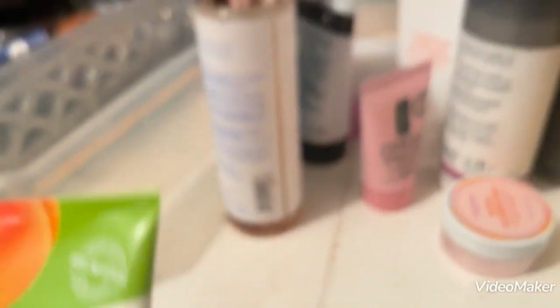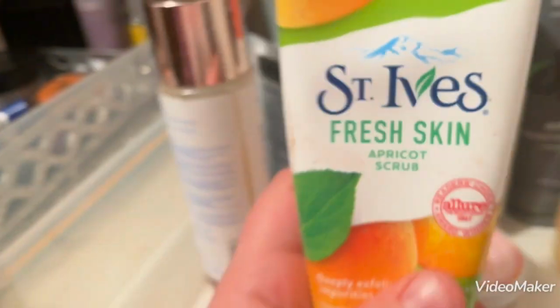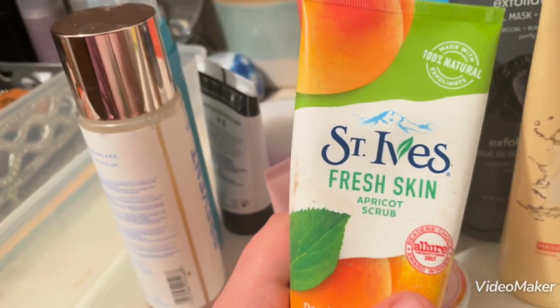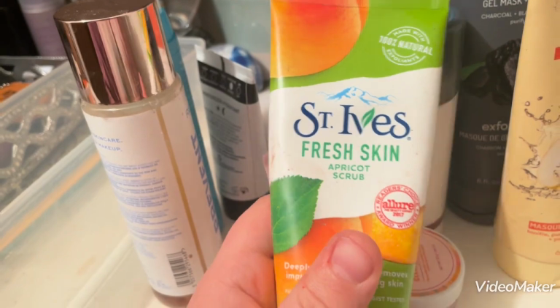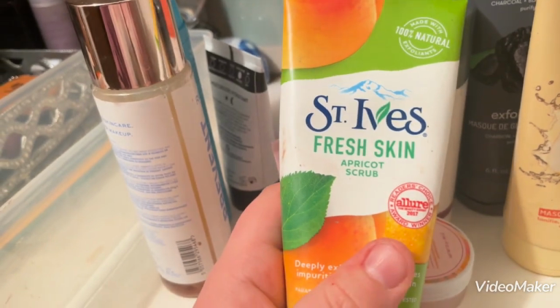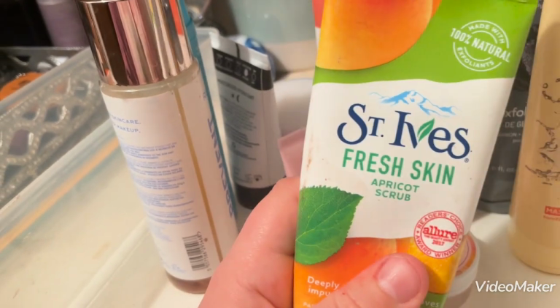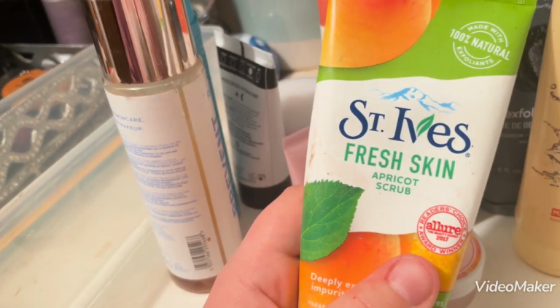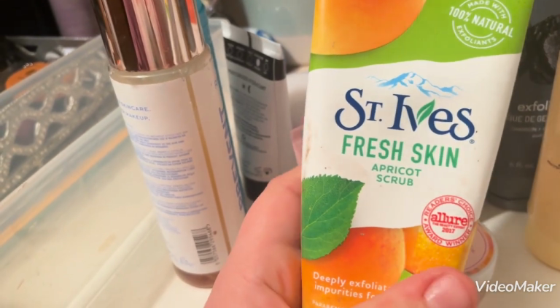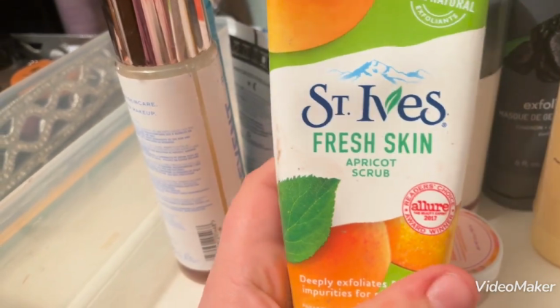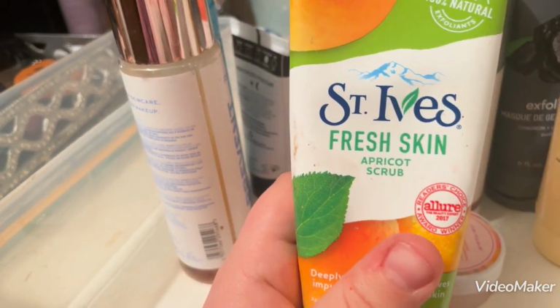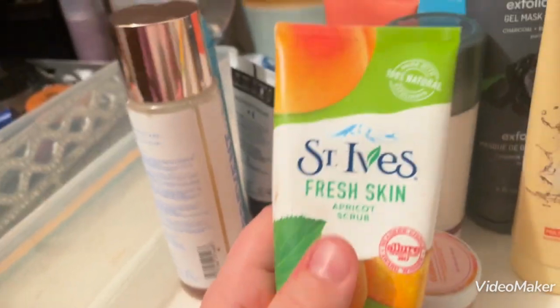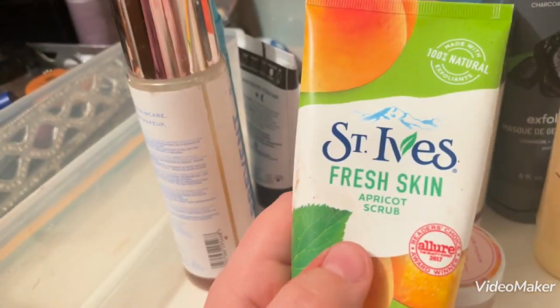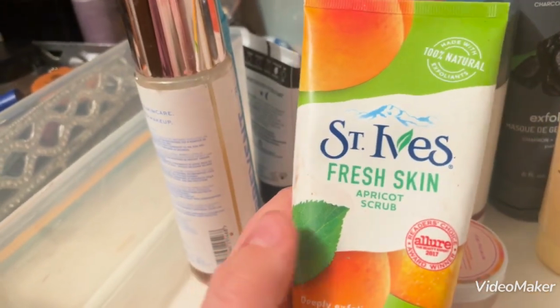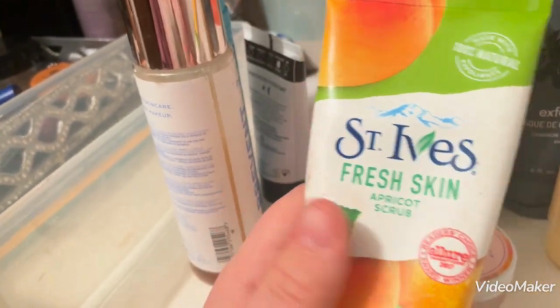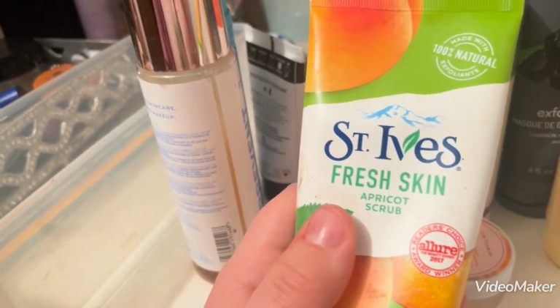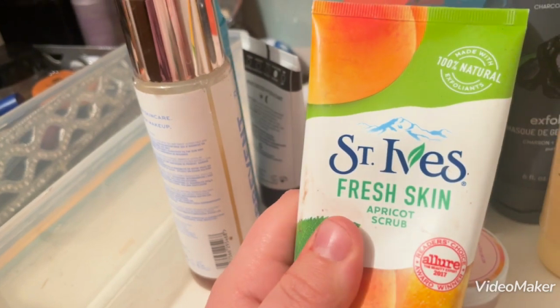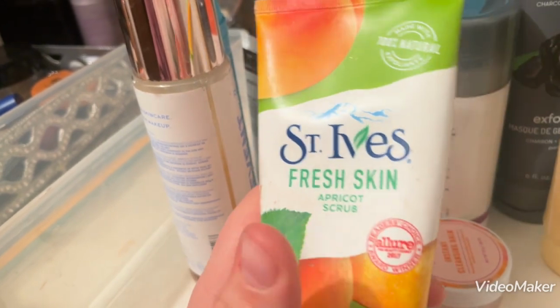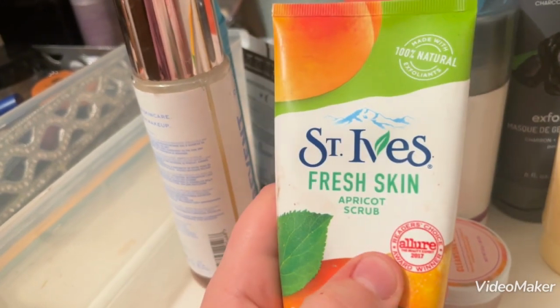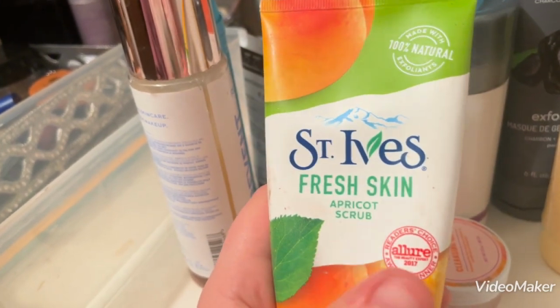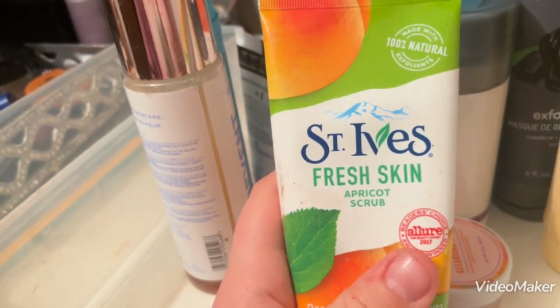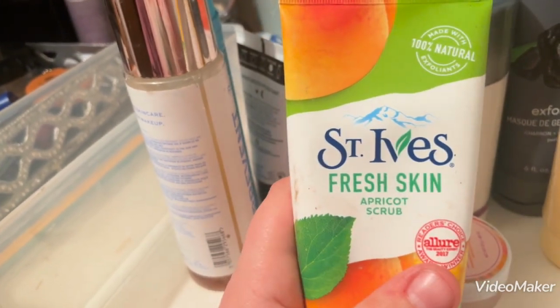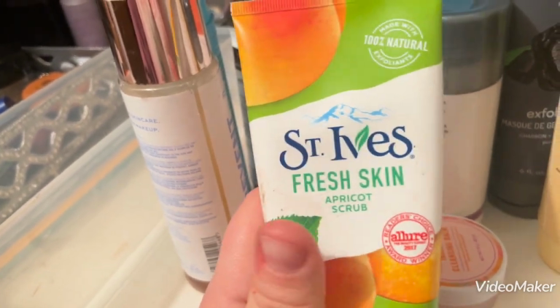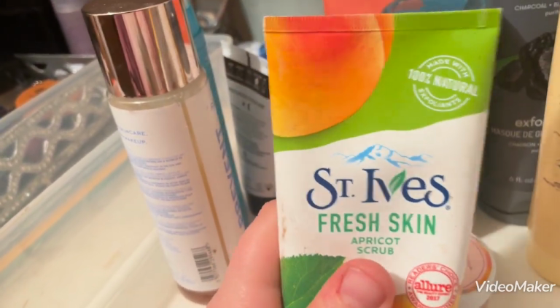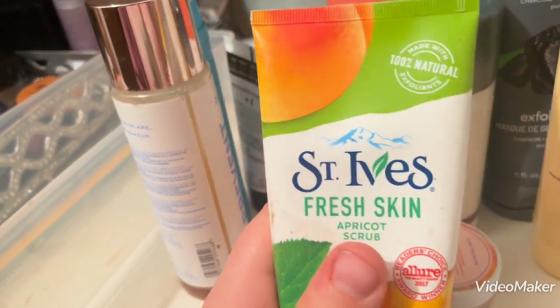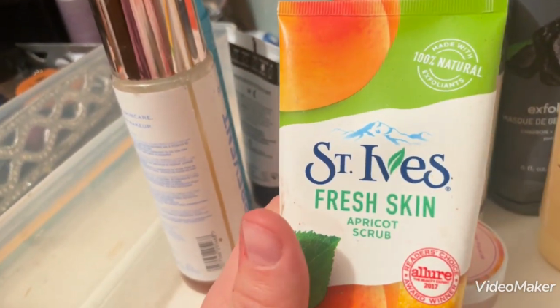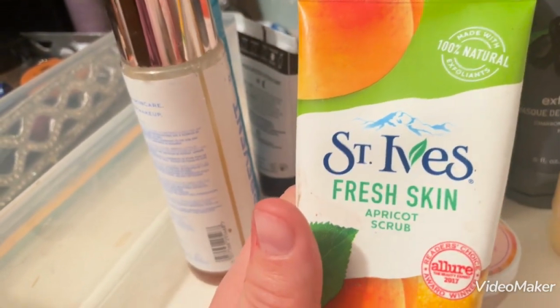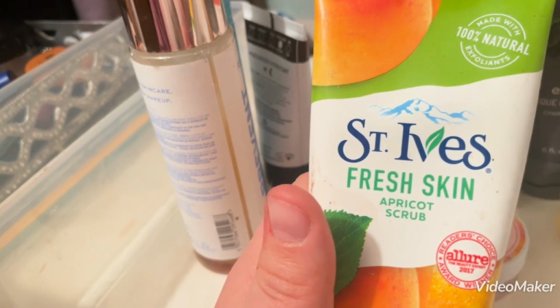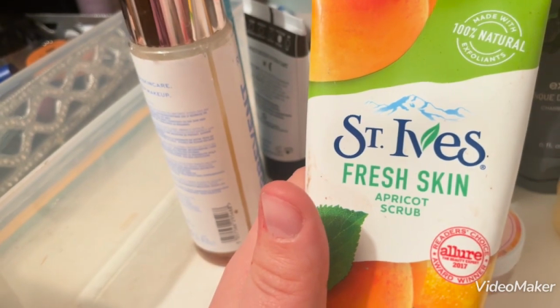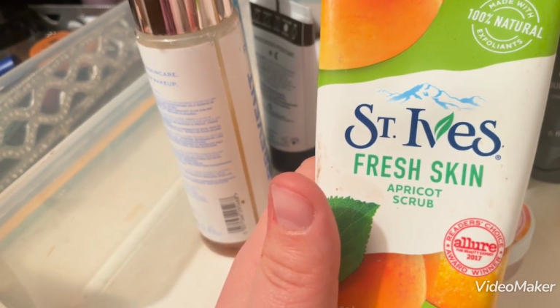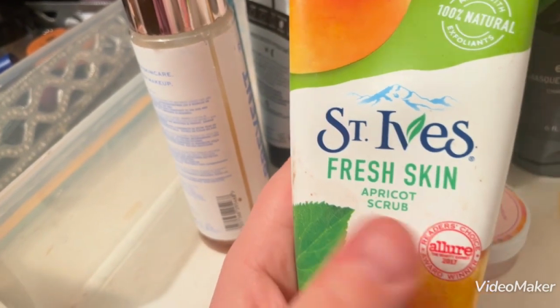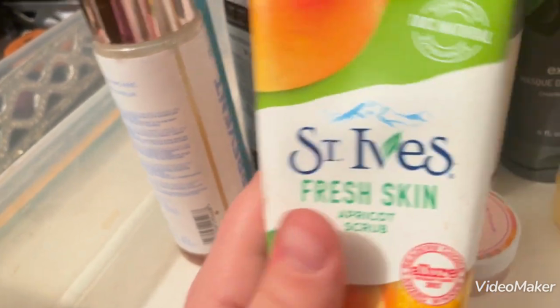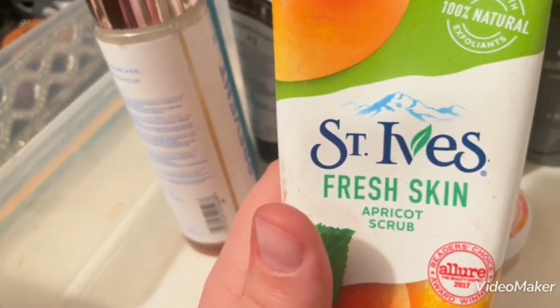I have the St. Ives Fresh Skin. I might put this in my body scrub drawer because I do not use this on my face — I use it on my armpits and legs. I use it more as a body scrub than a face scrub, so I'm going to put it in my body care drawer.